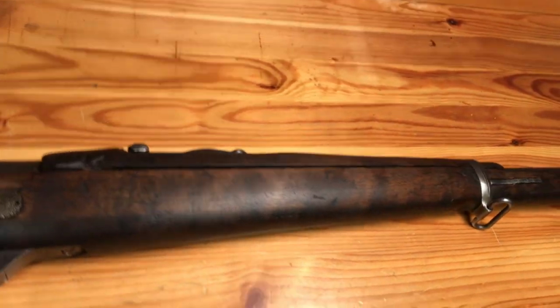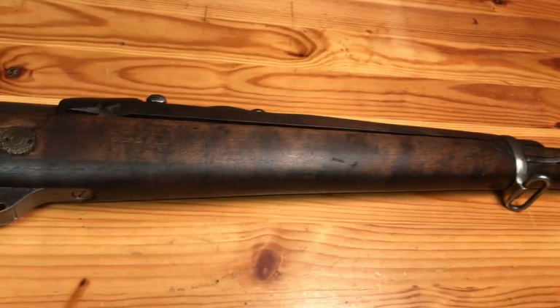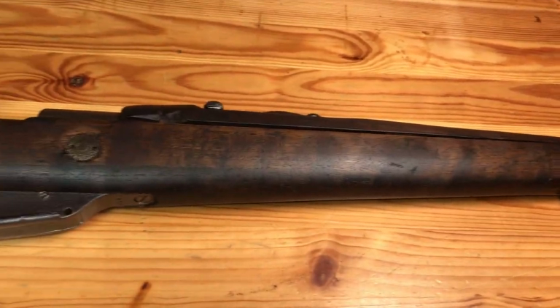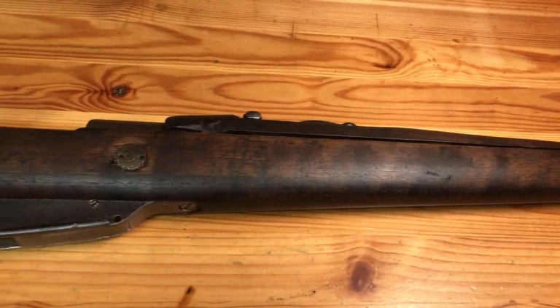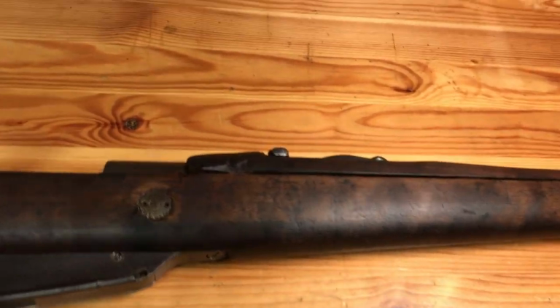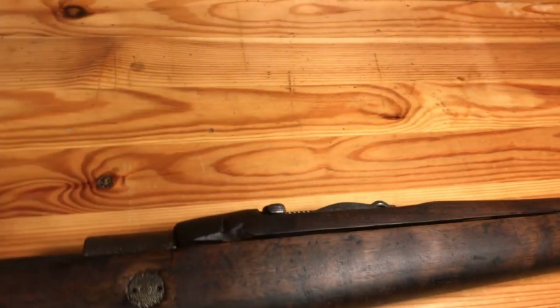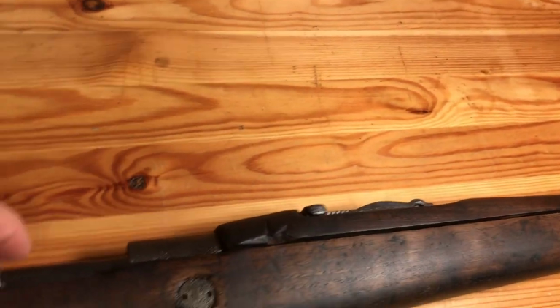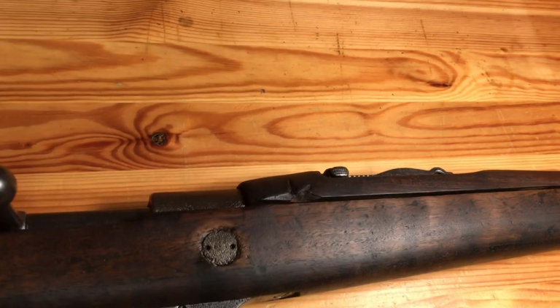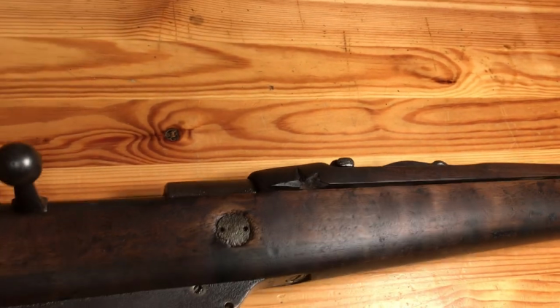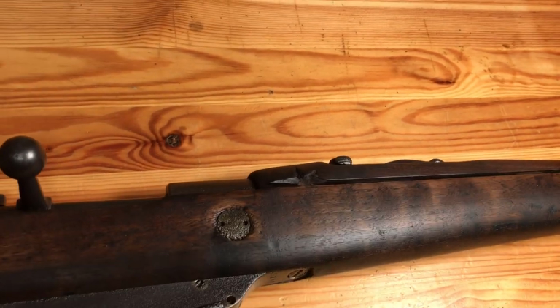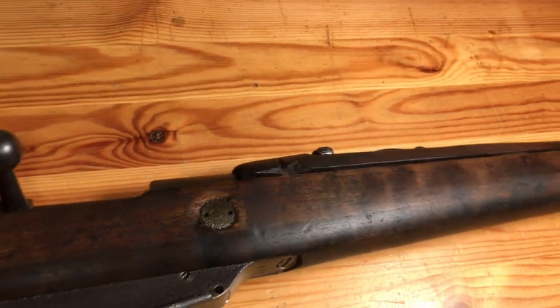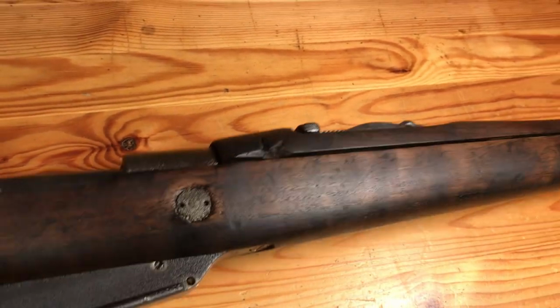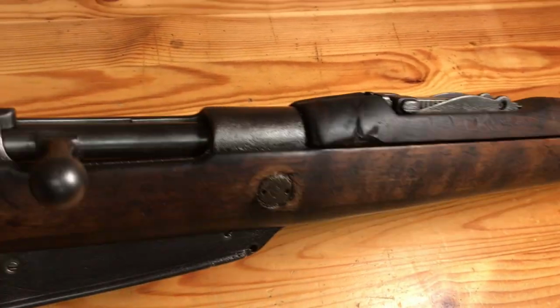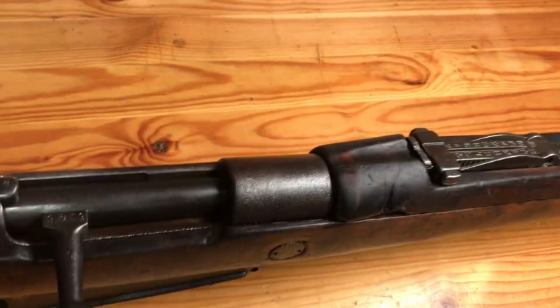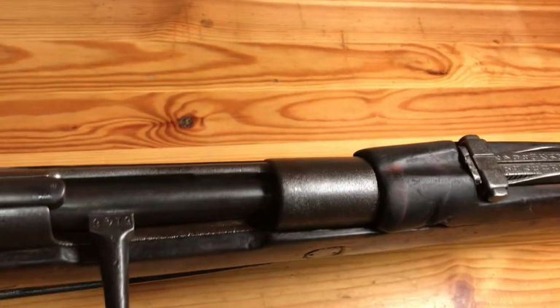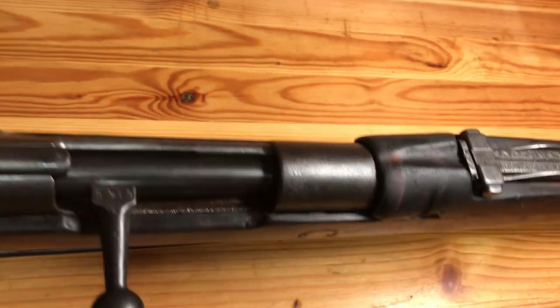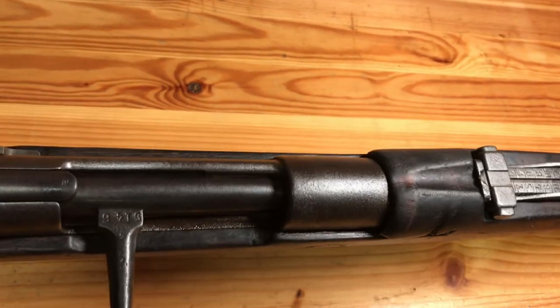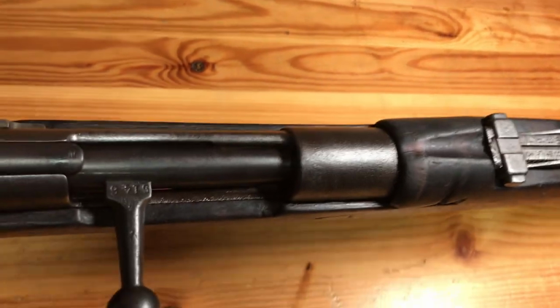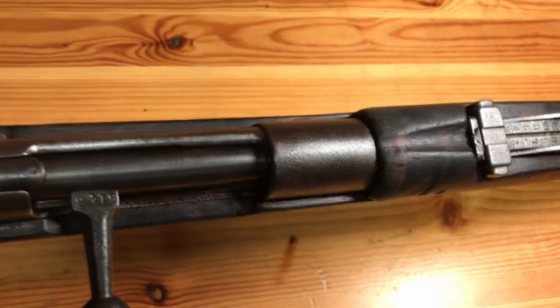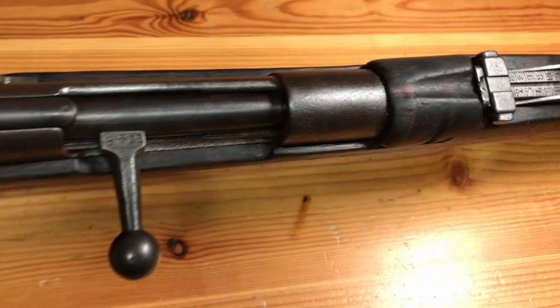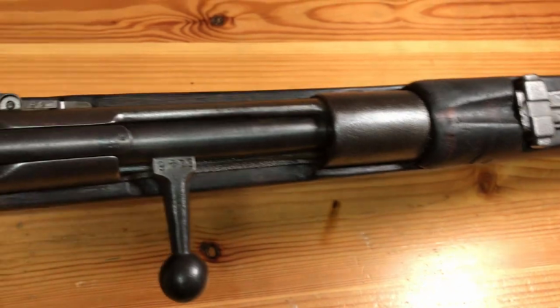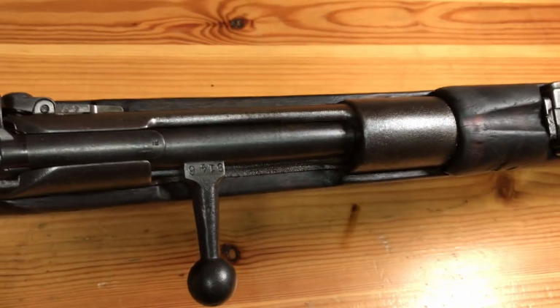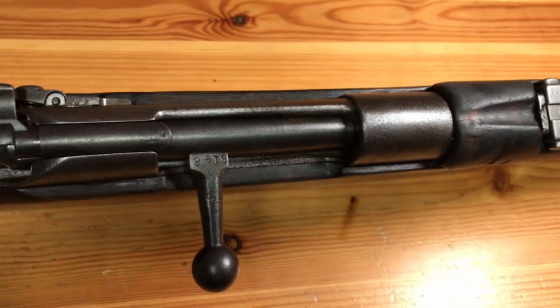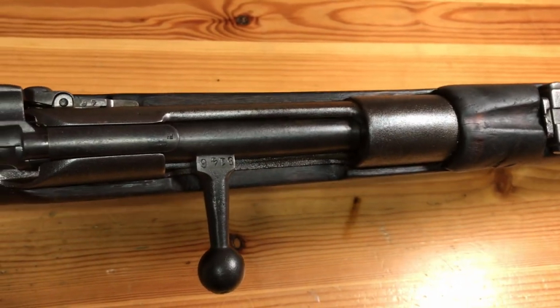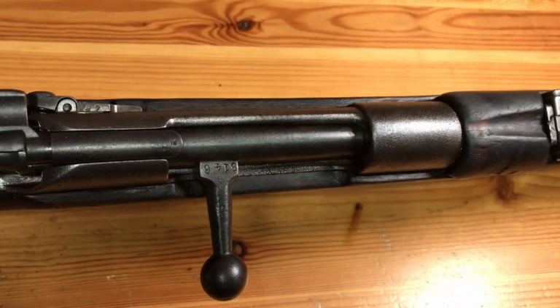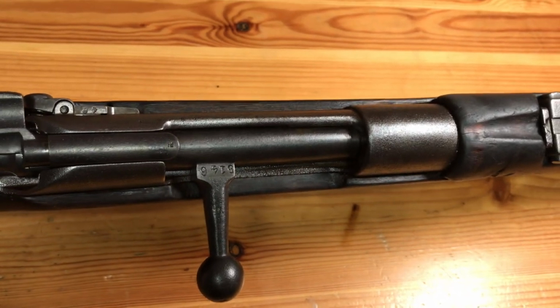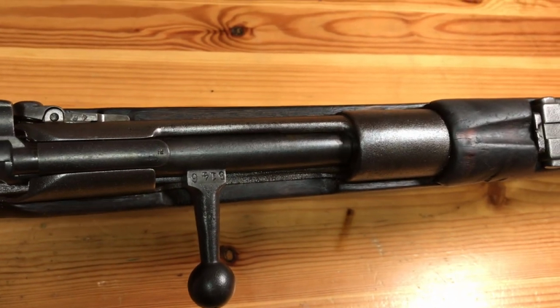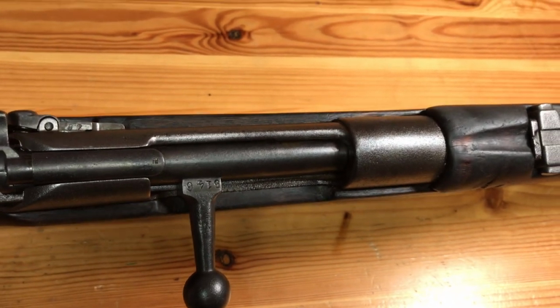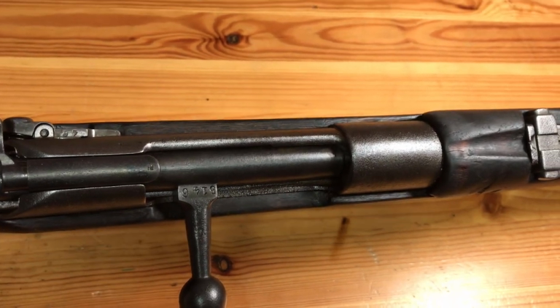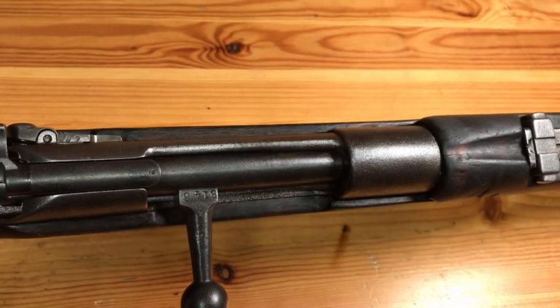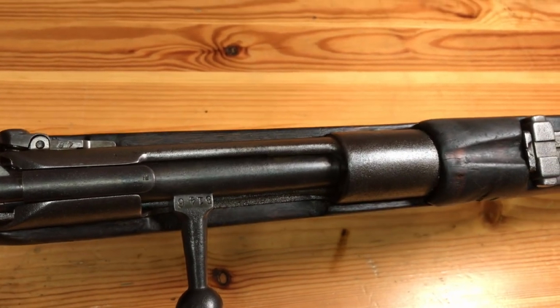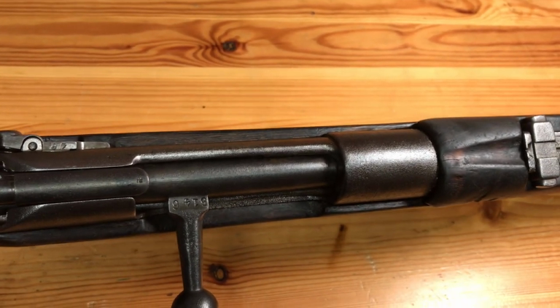As with all these, the bore is about 0.330 diameter. This will chamber both the spitzer round and the bottlenose cartridge, so no issues there. All of these have really smooth actions.